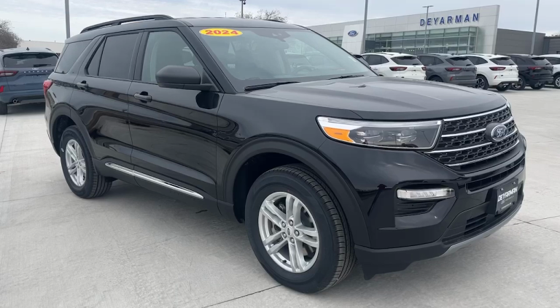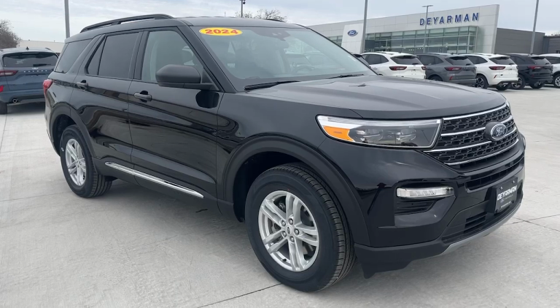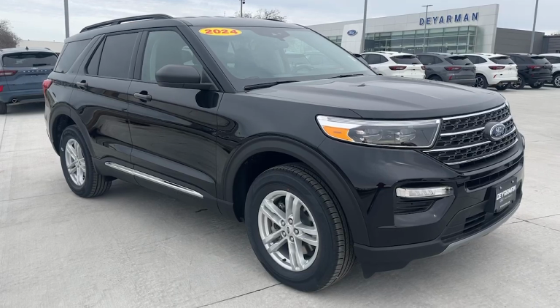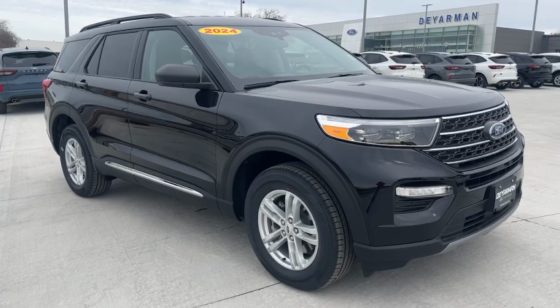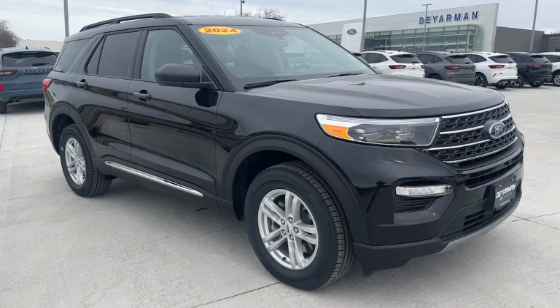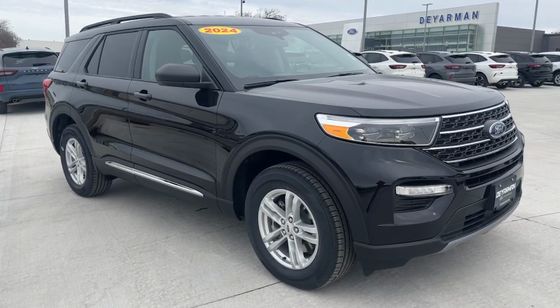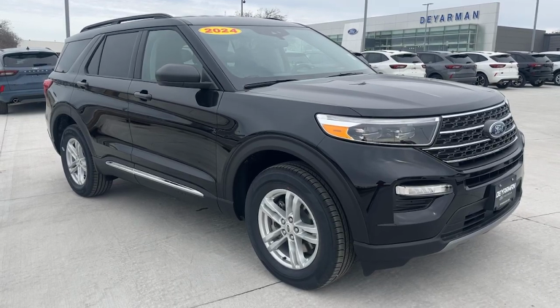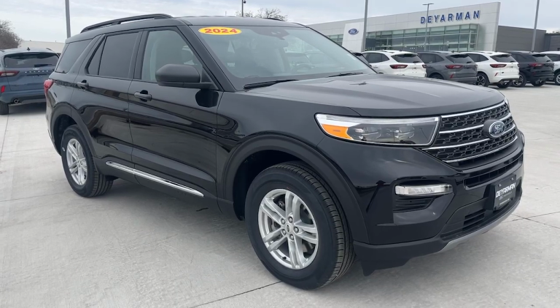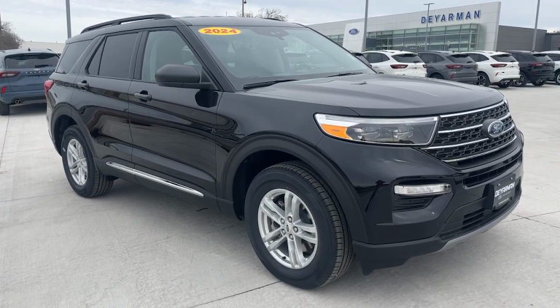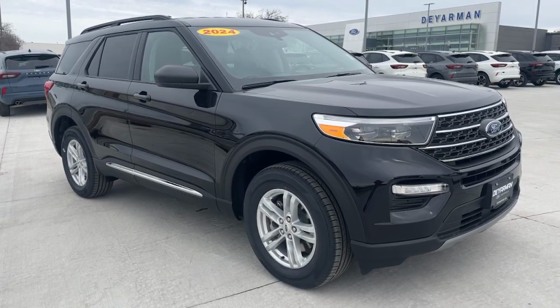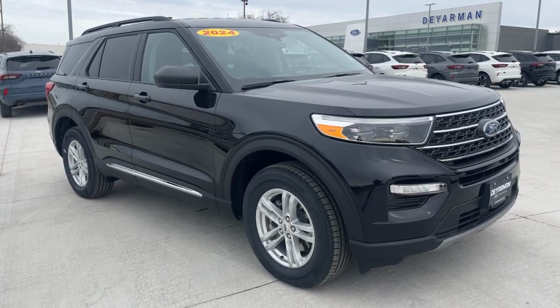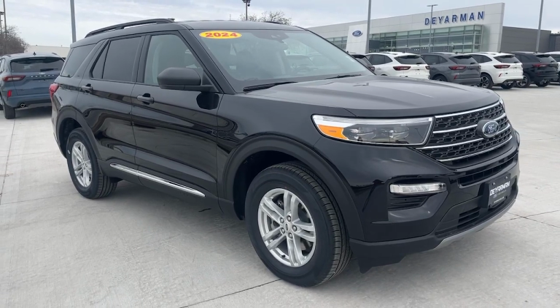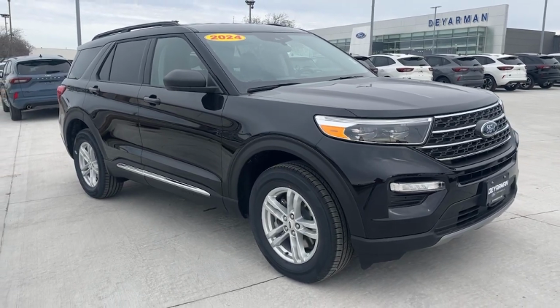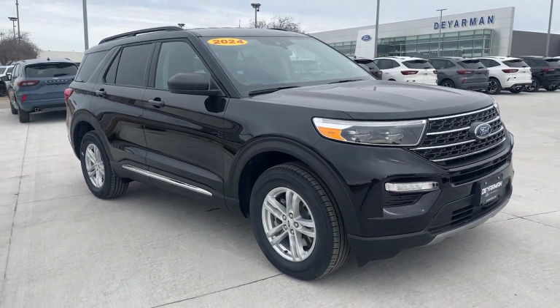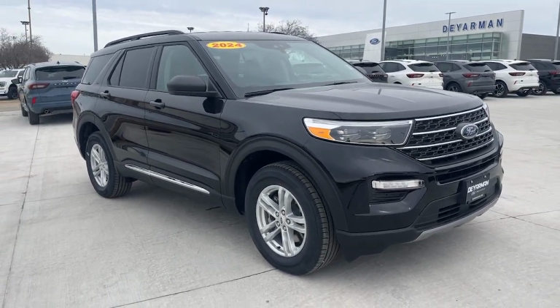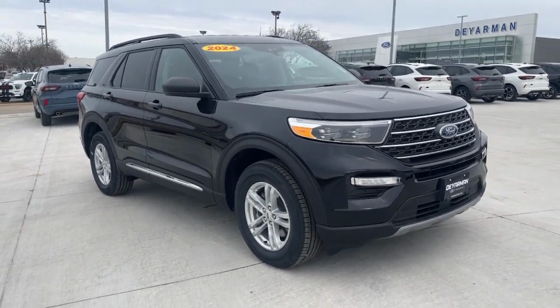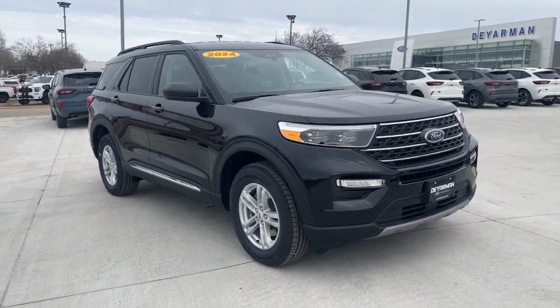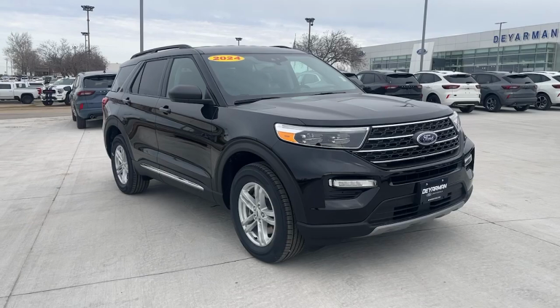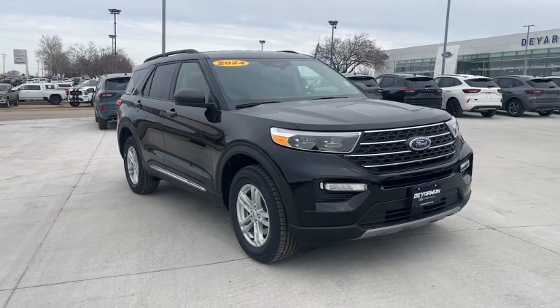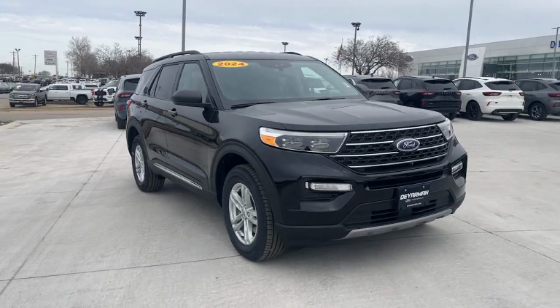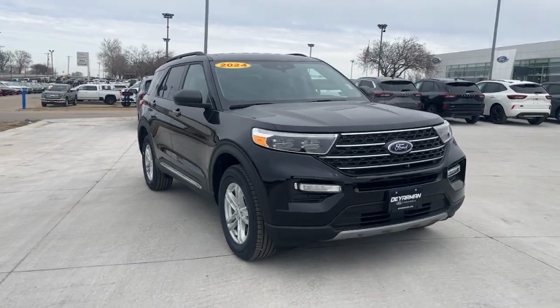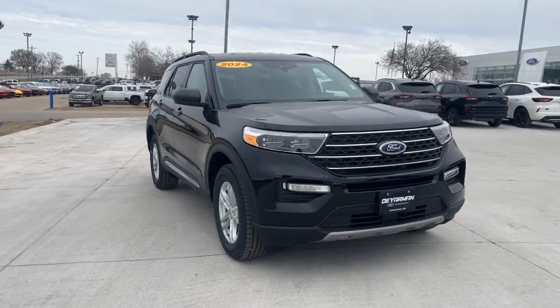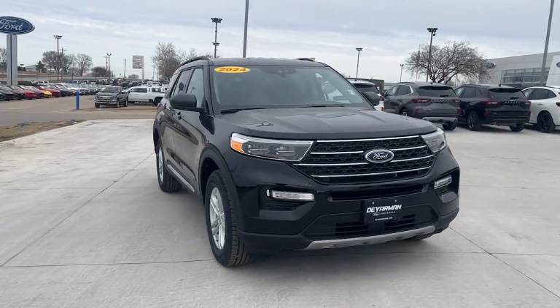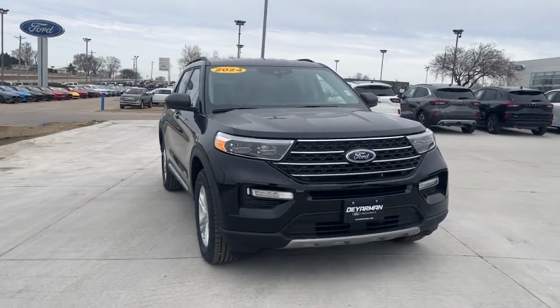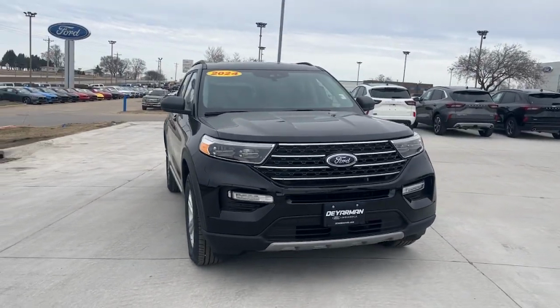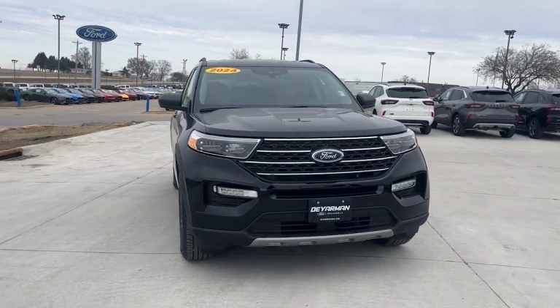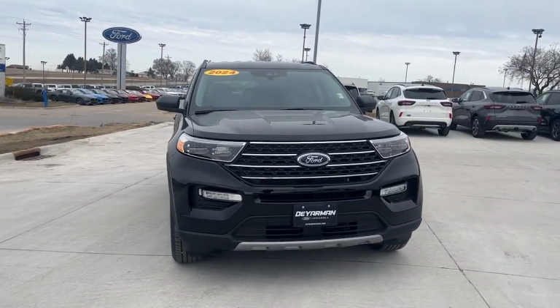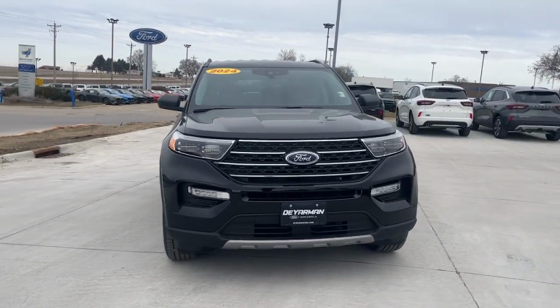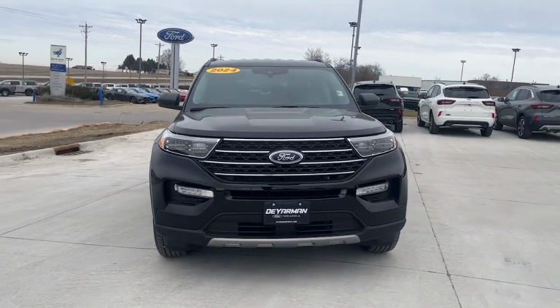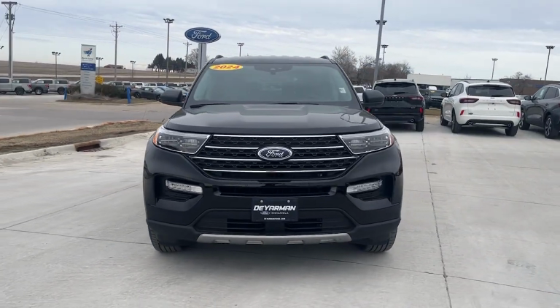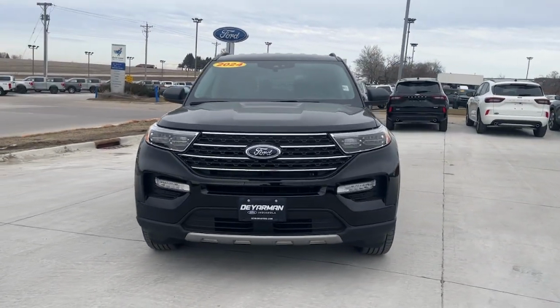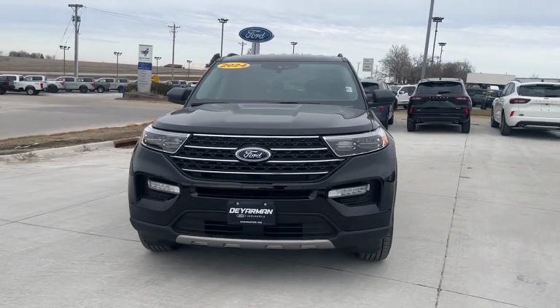You're going to love the 2024 Ford Explorer. Take on every project with confidence in this spacious, versatile Explorer.